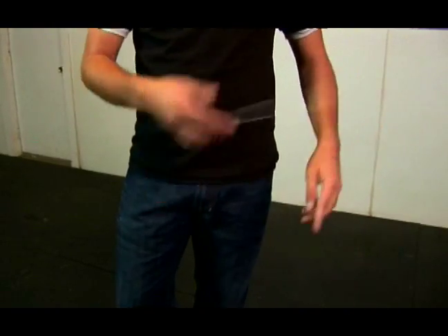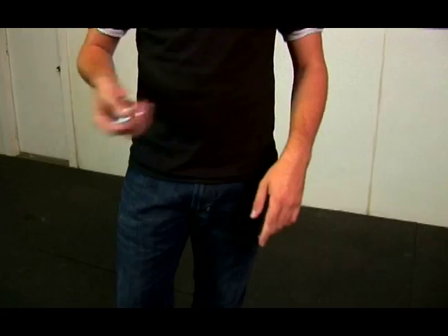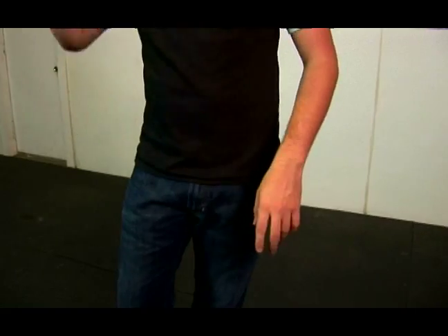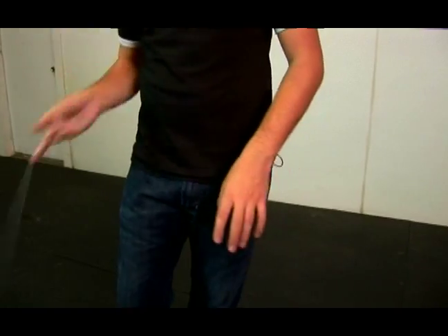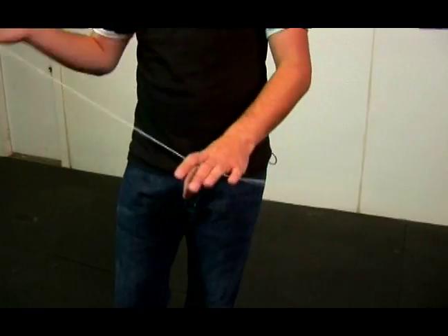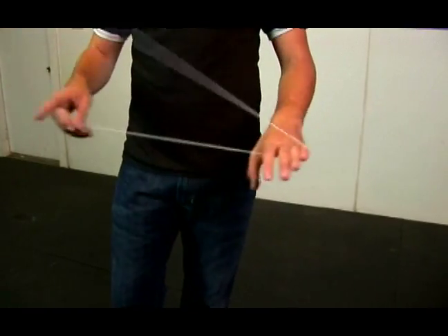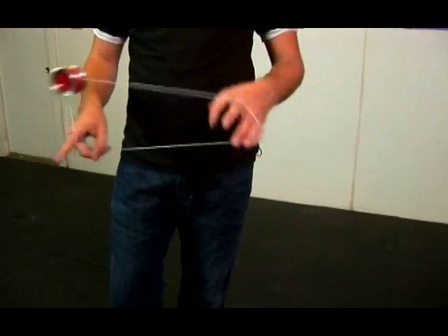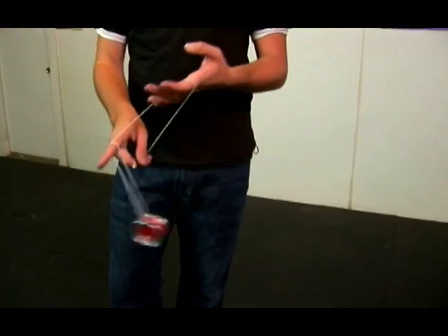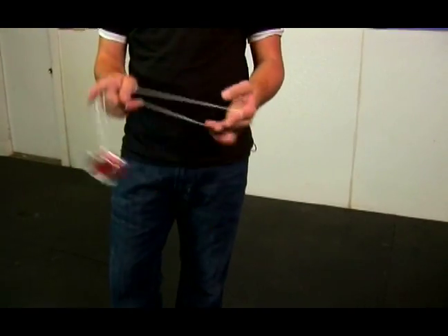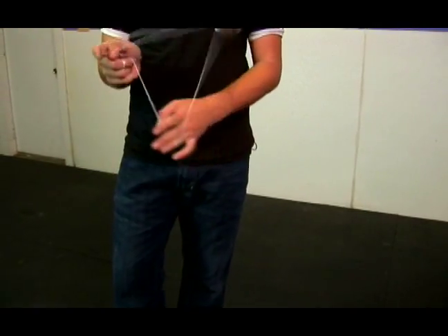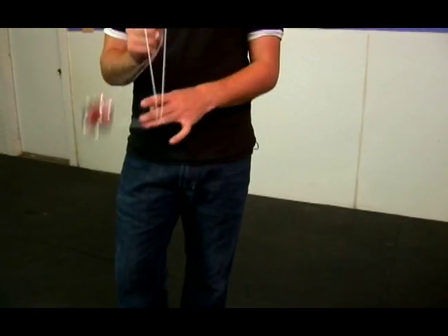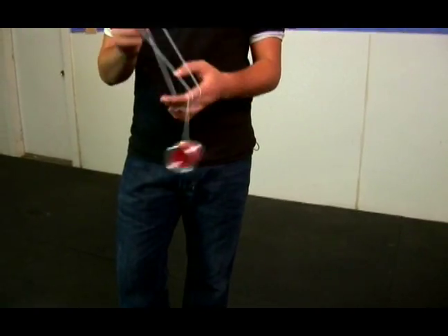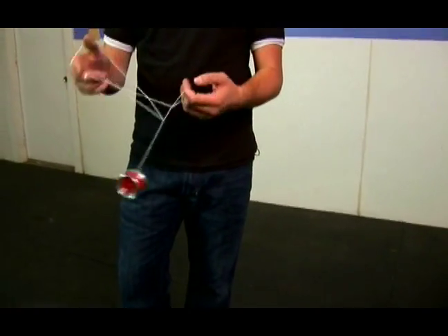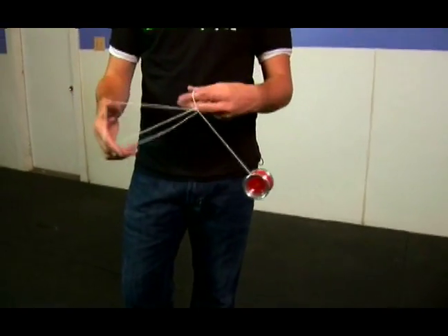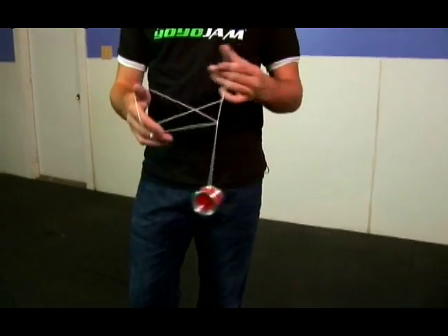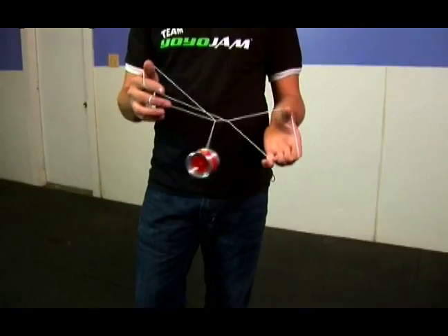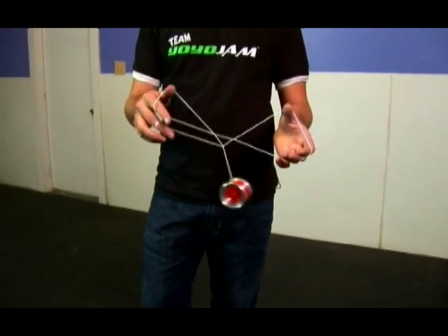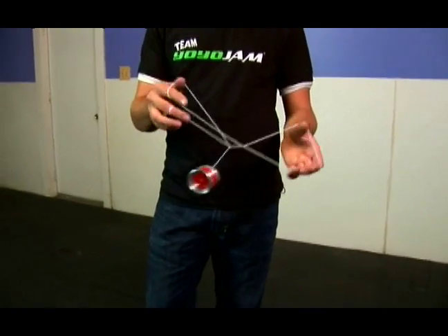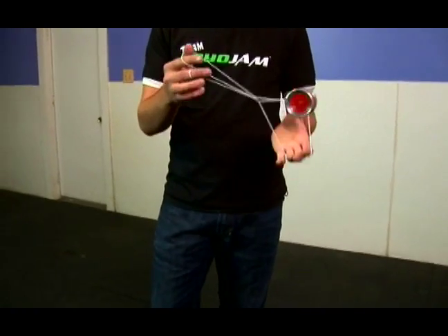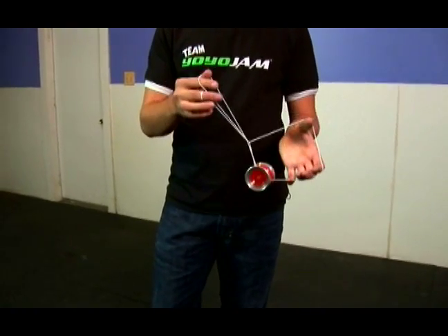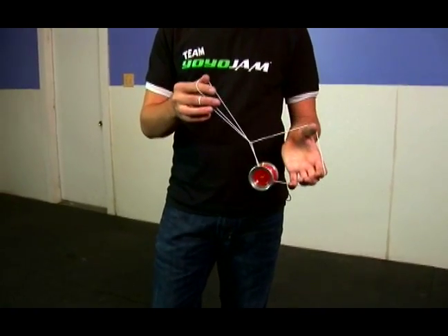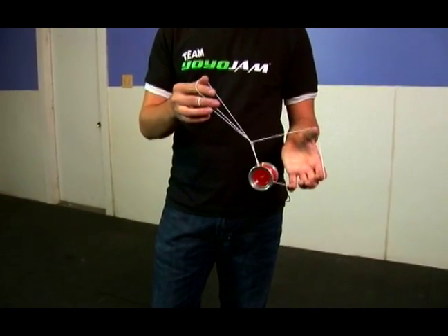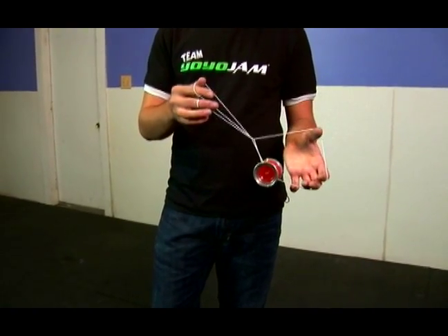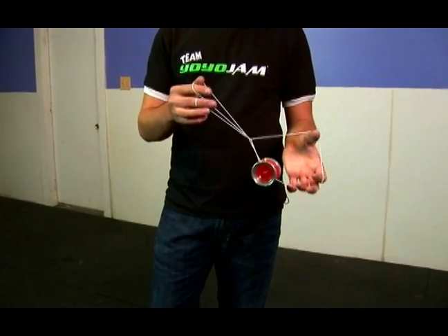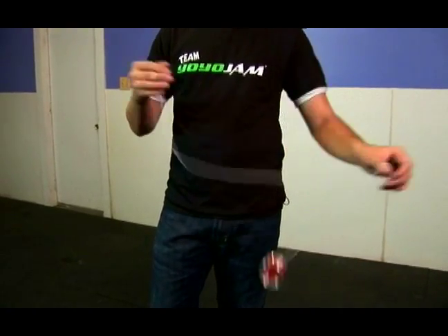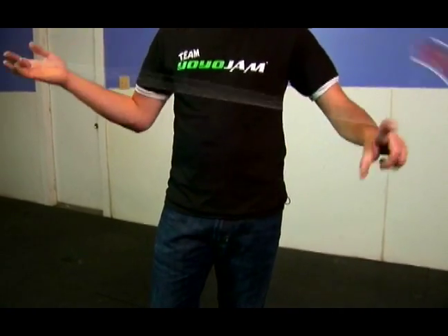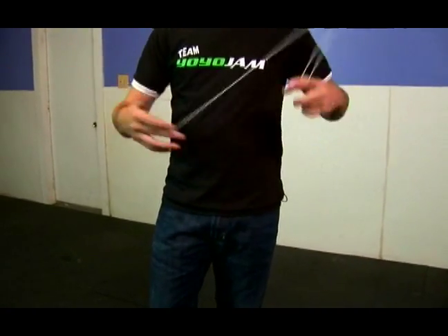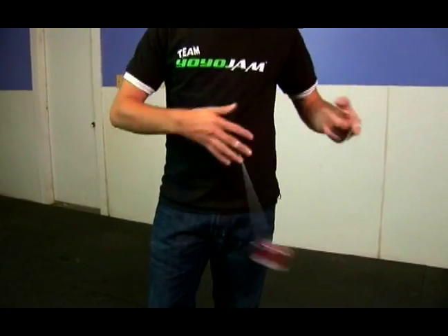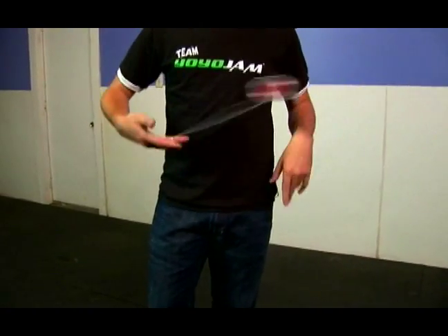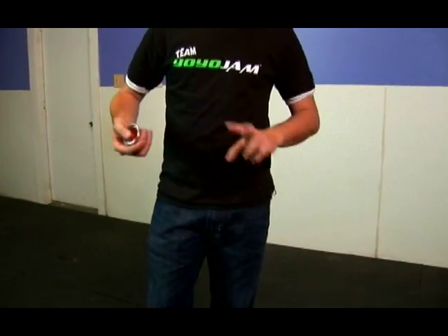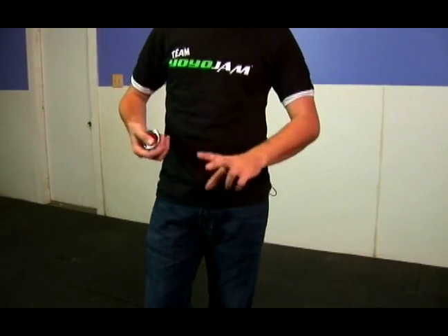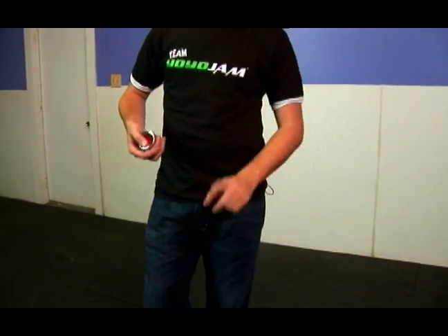That's the basics of part one of Hourglass. So it comes out, pop it up, land it on that string. That's Hourglass part one.